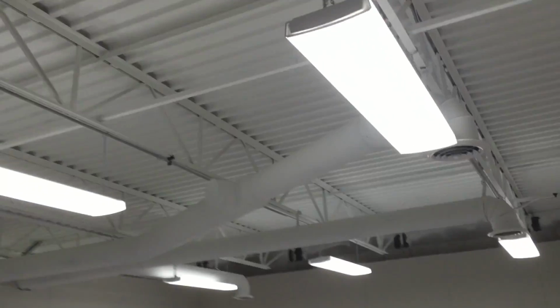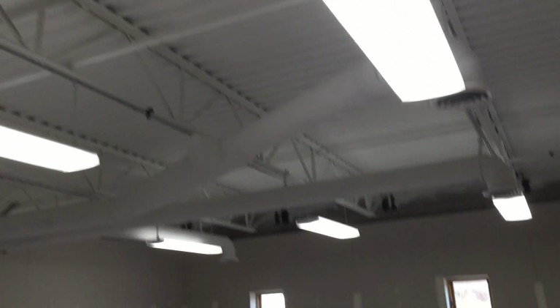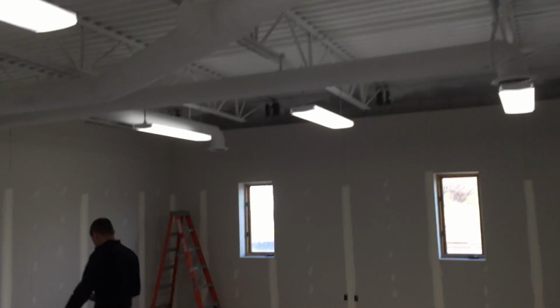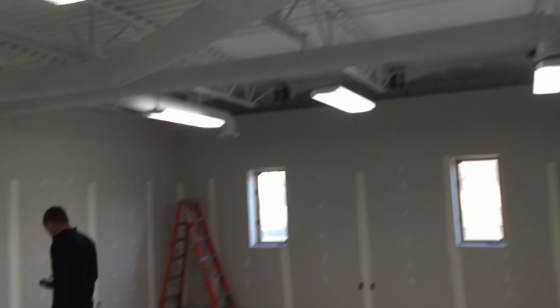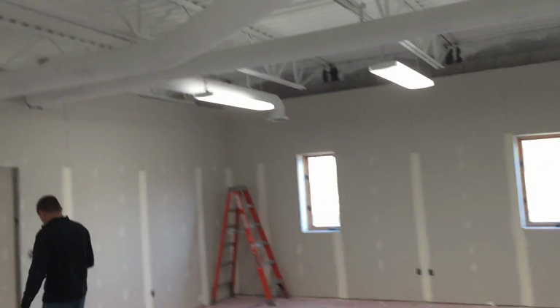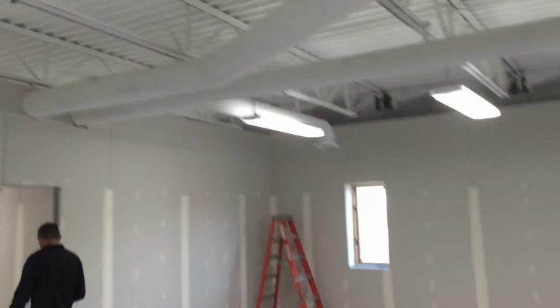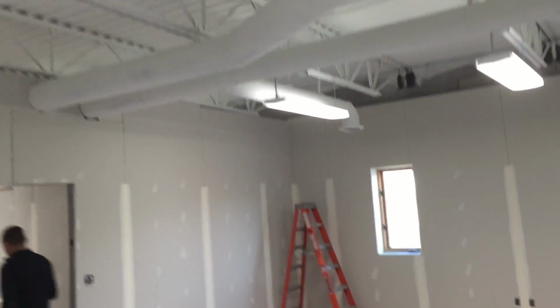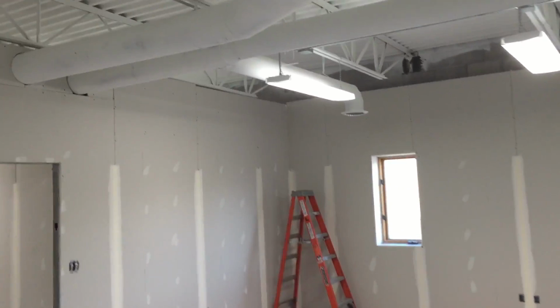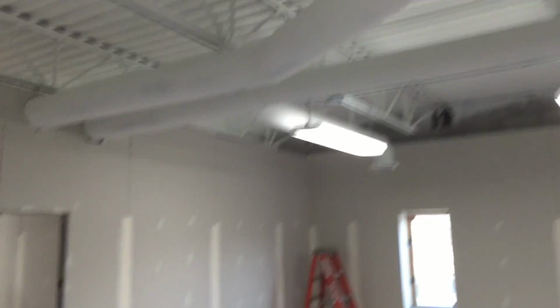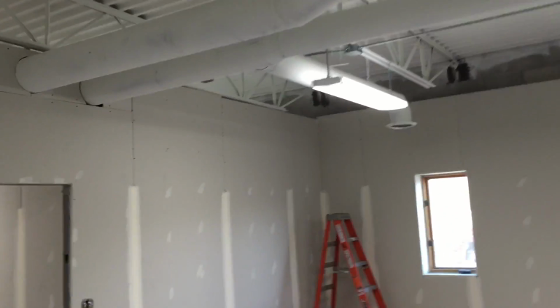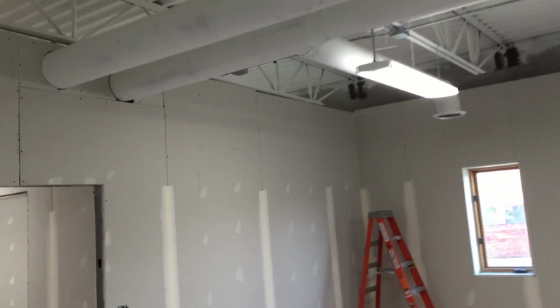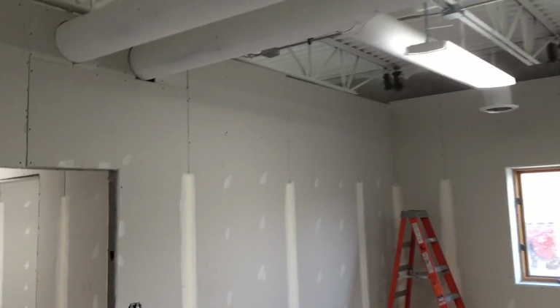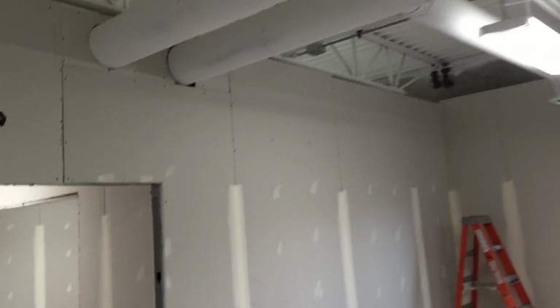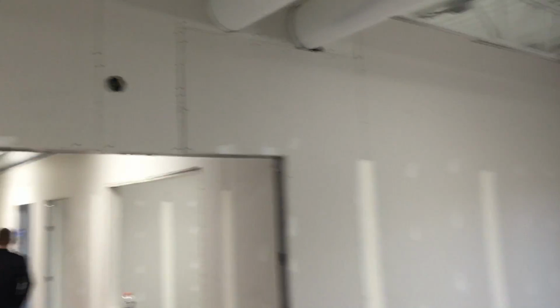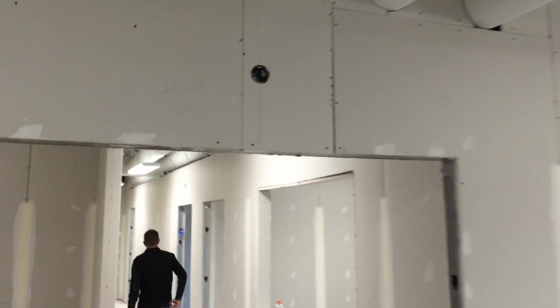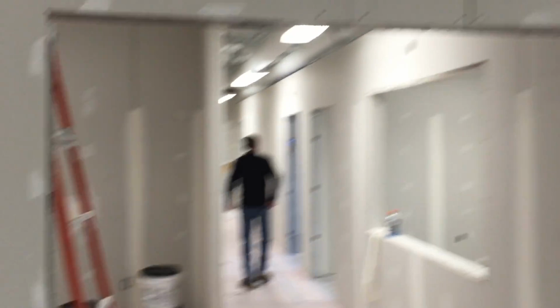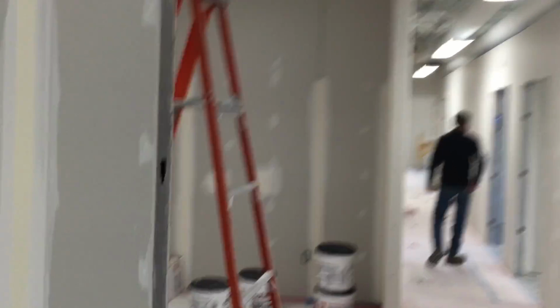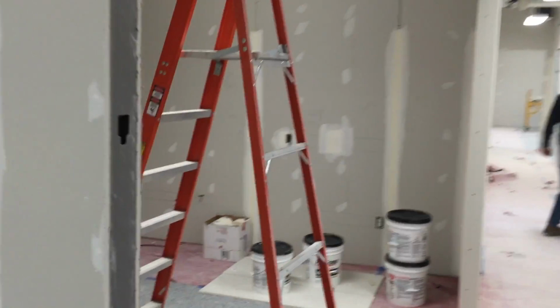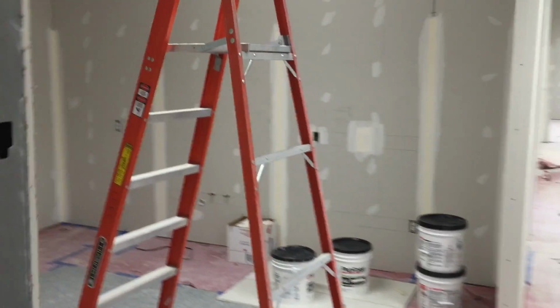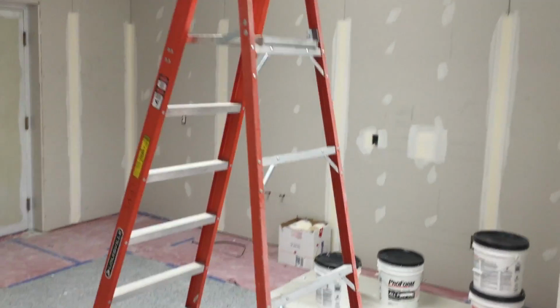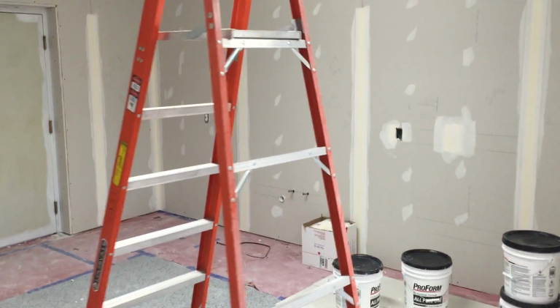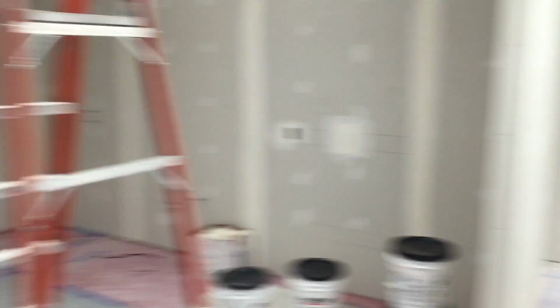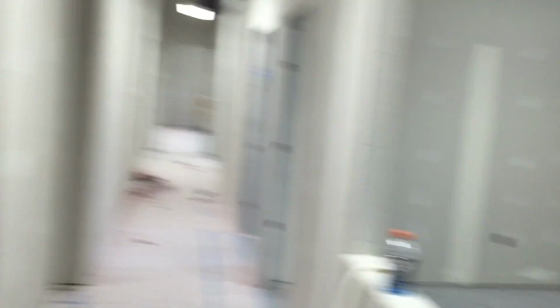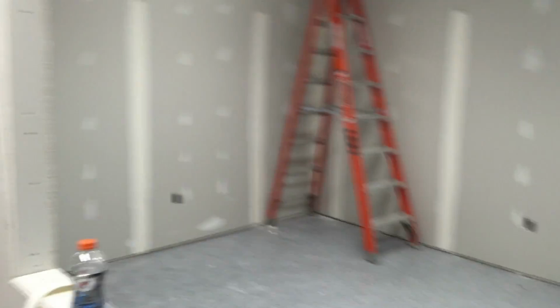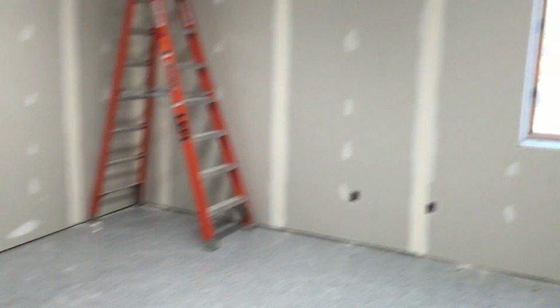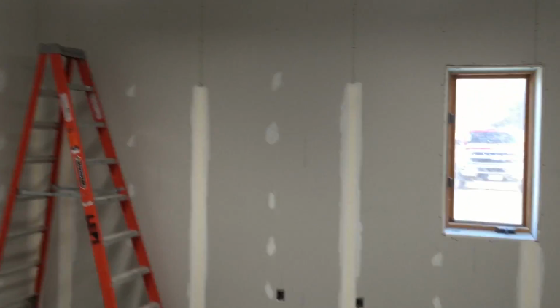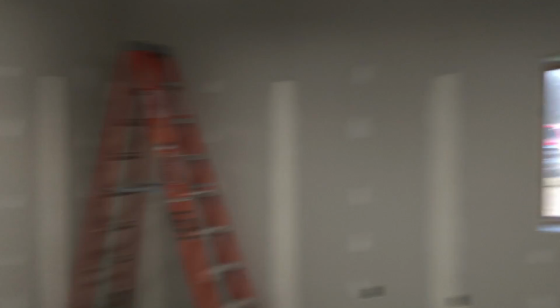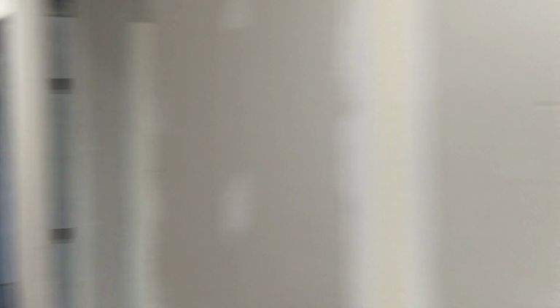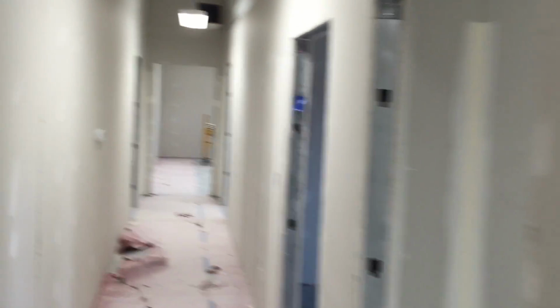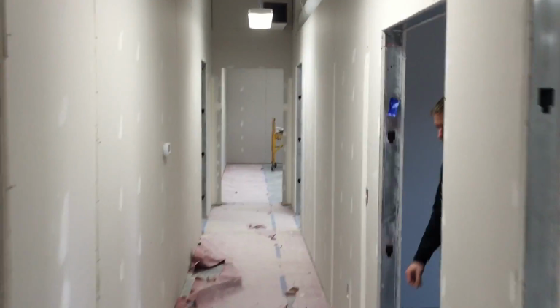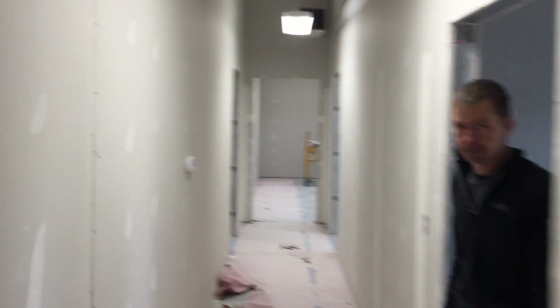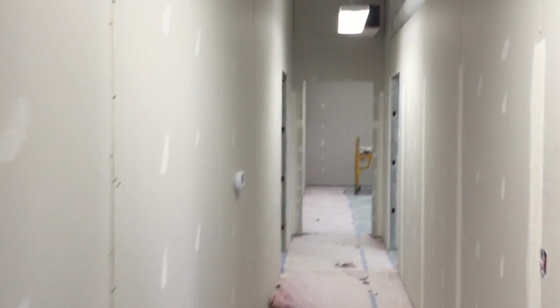LEDs are in over here and they look great as well. It's probably less of a dramatic change than on the industrial side, but looking good. This is where the kitchenette will be, conference room, and just walking down the hallway here.